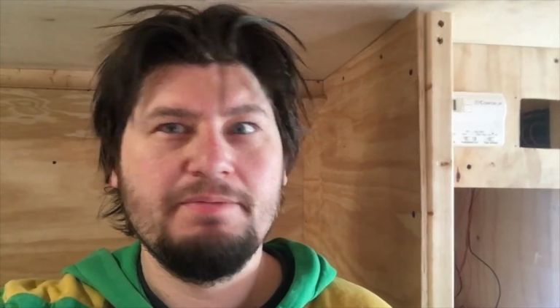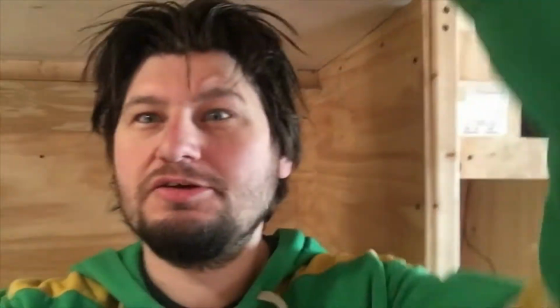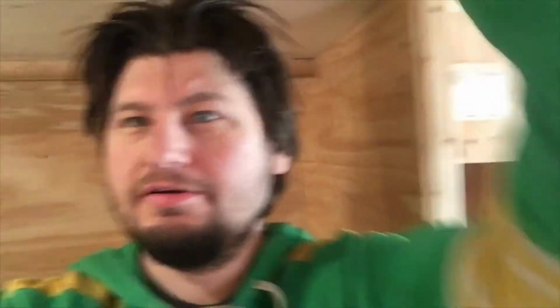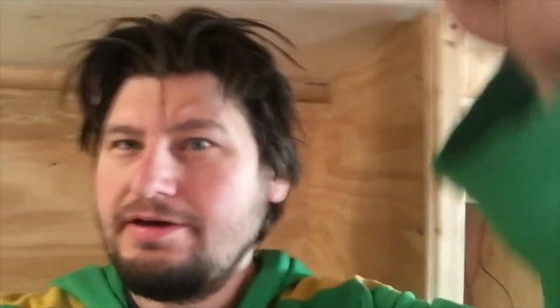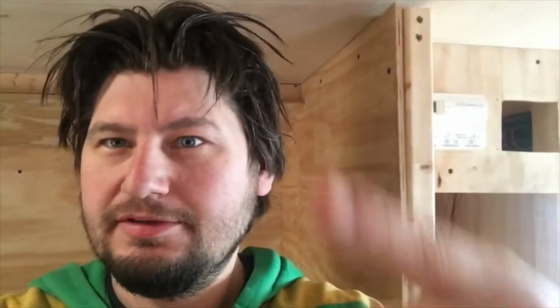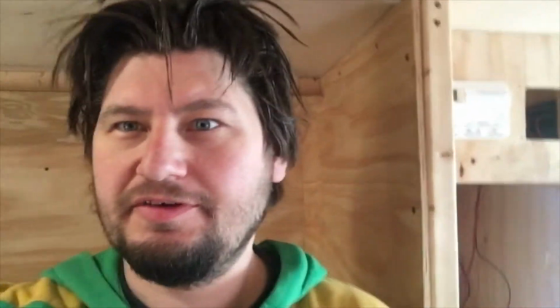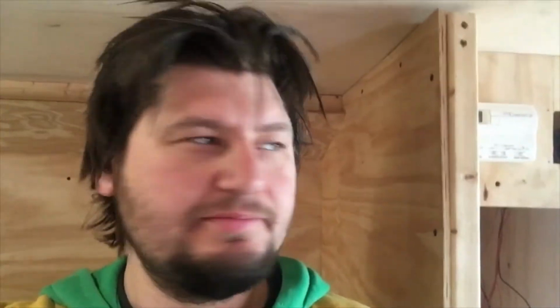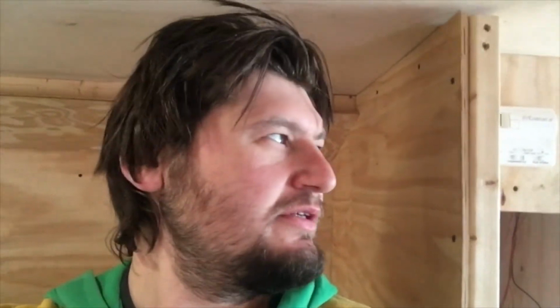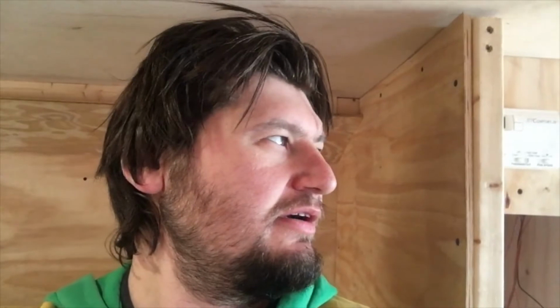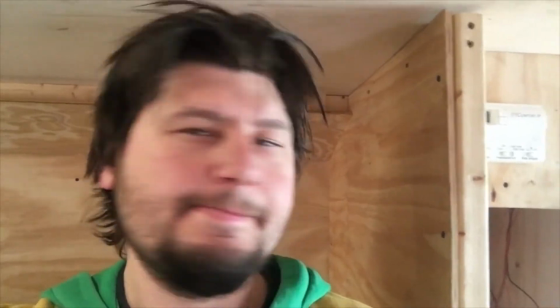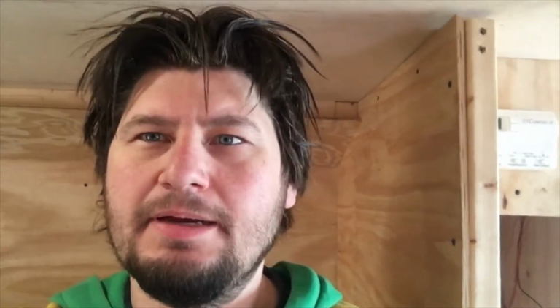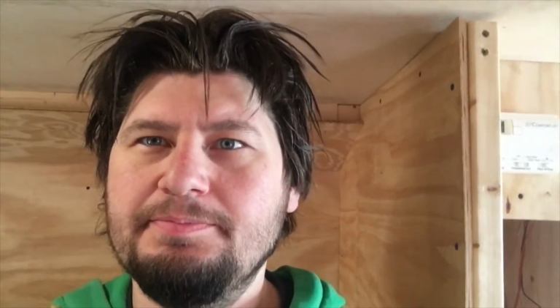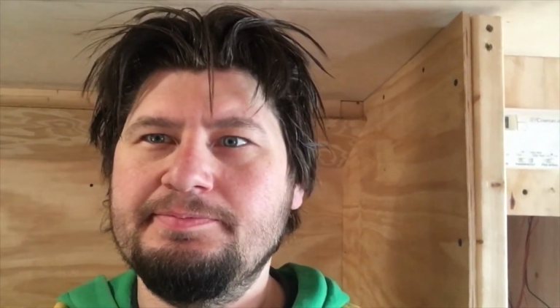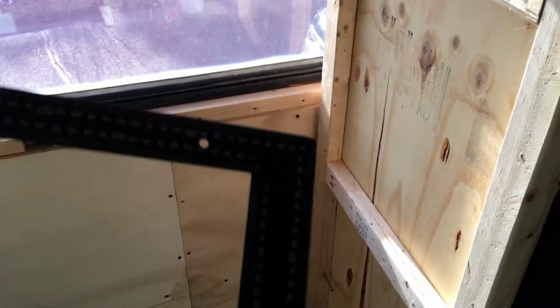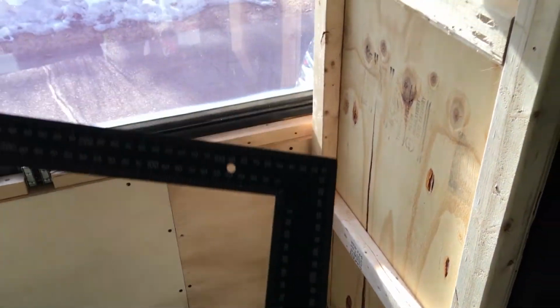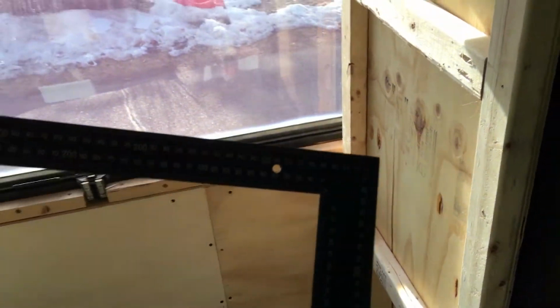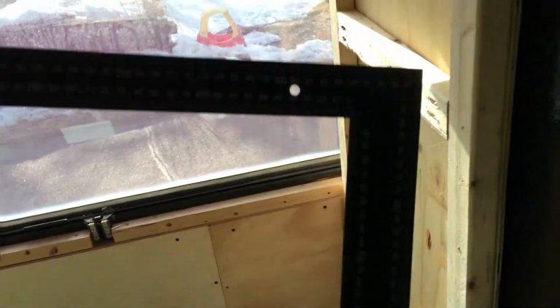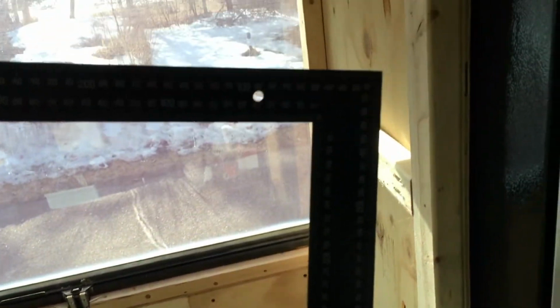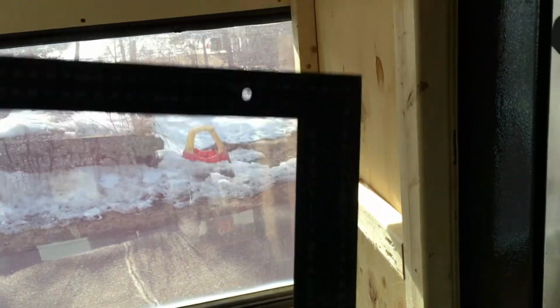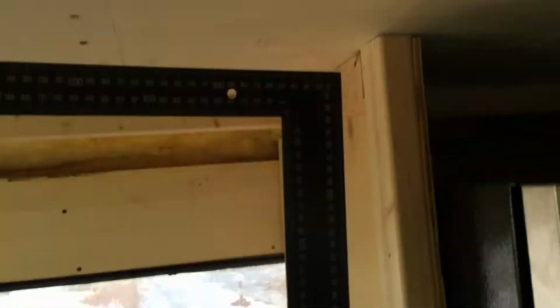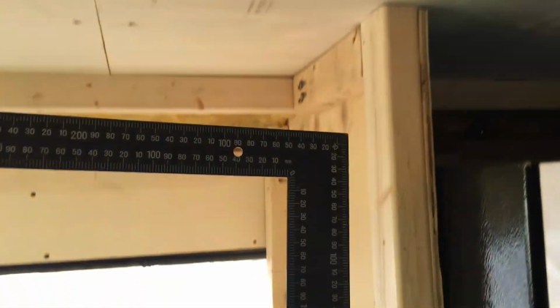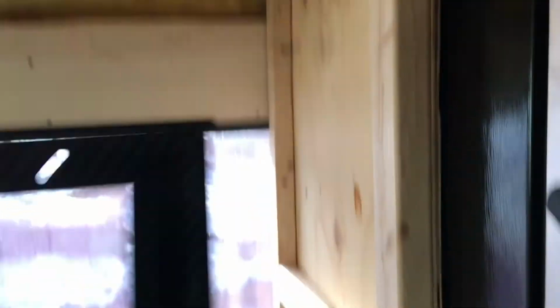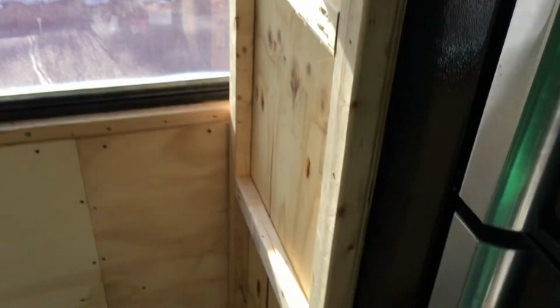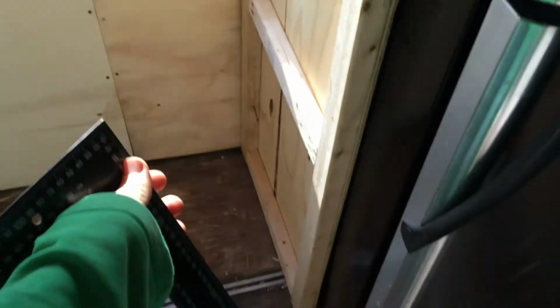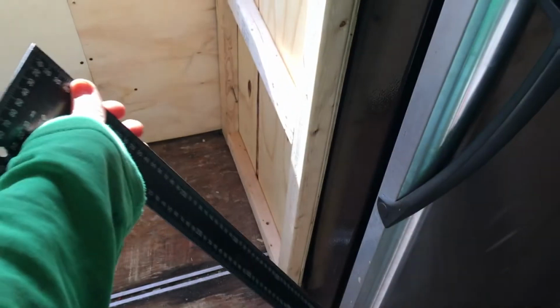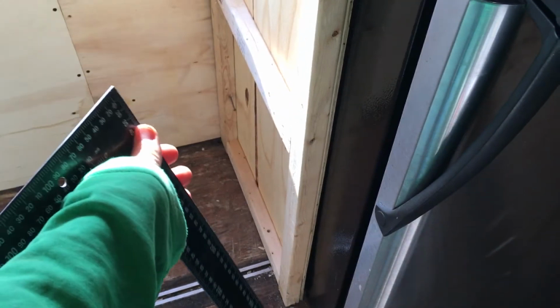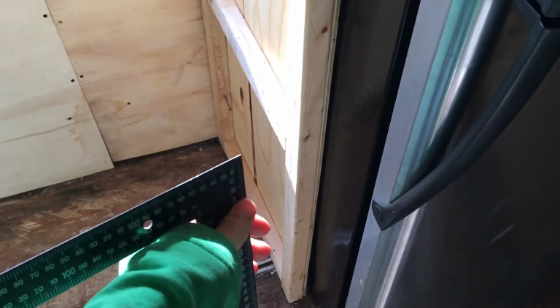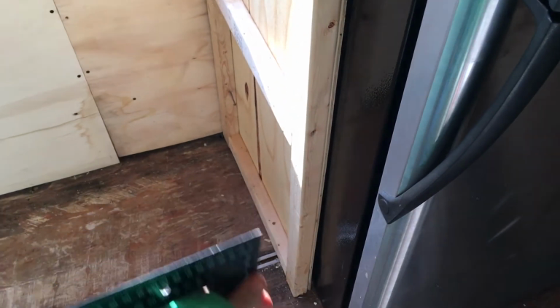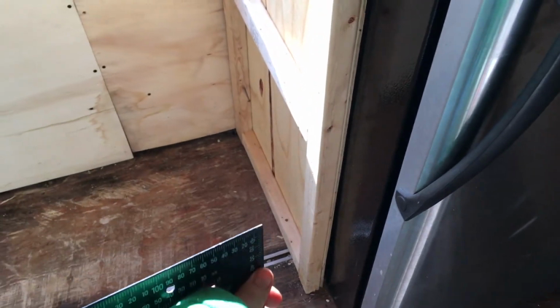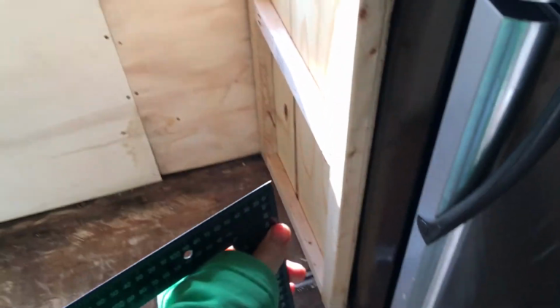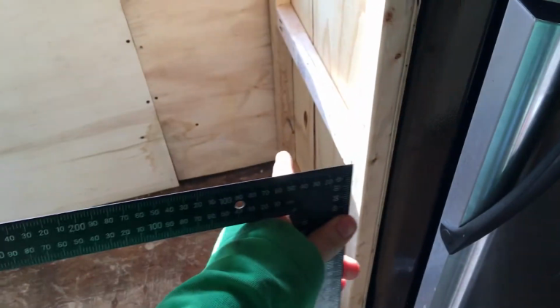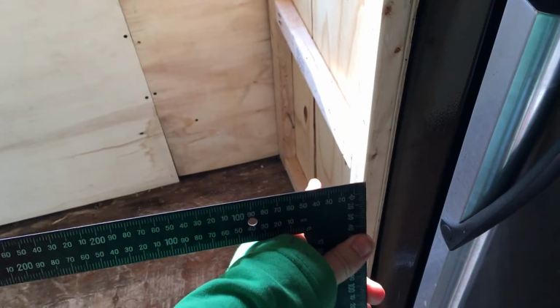But we got solar up there — remember that? That was pretty fun. All right, here's a tip for anybody trying to do carpentry in their bus.